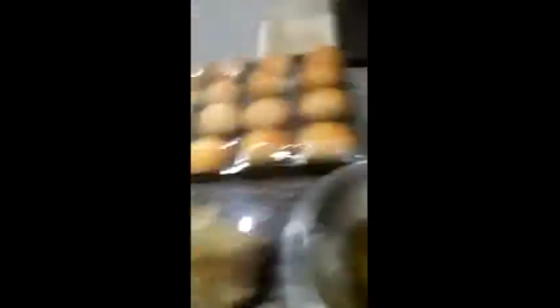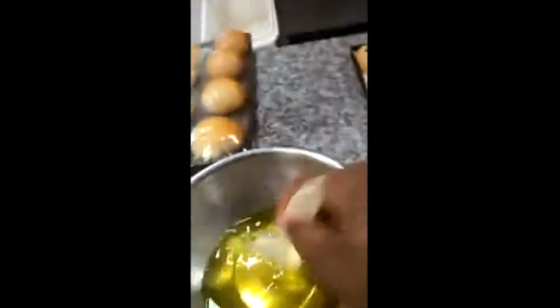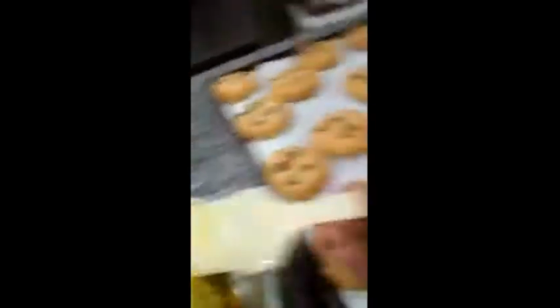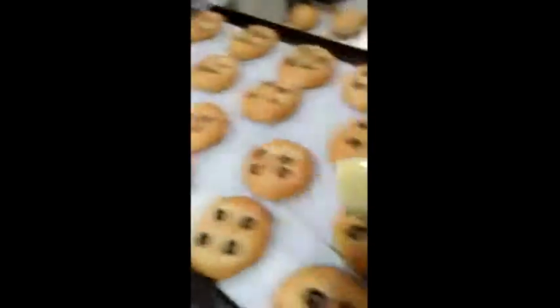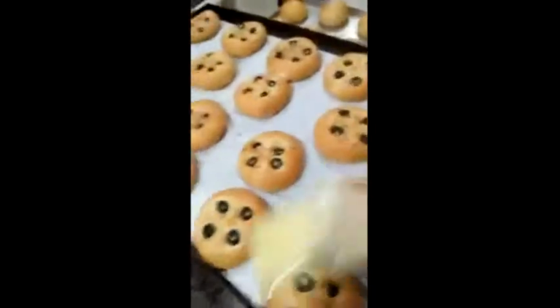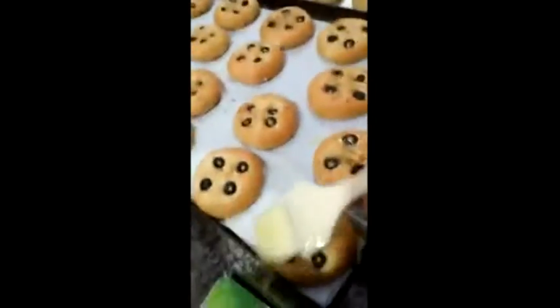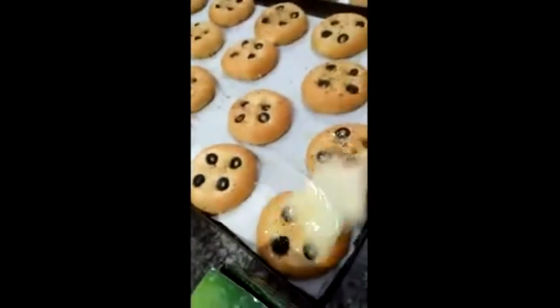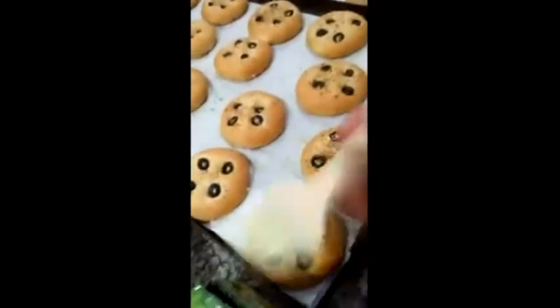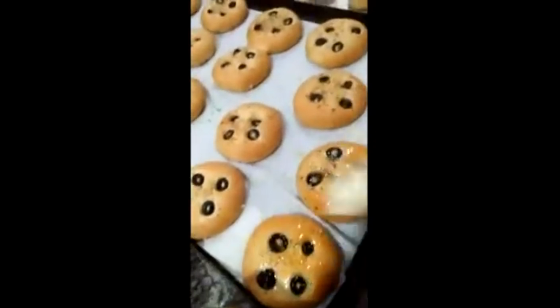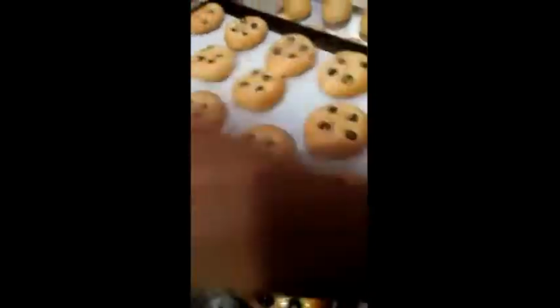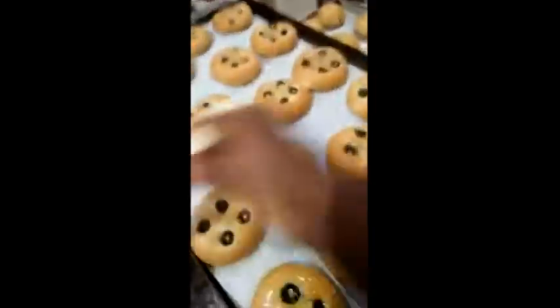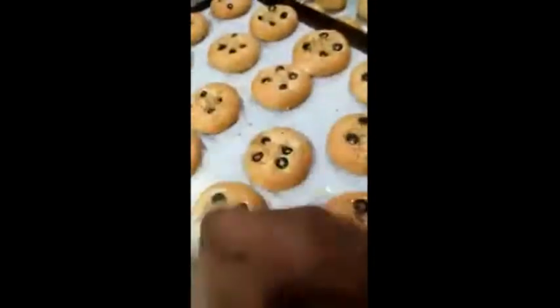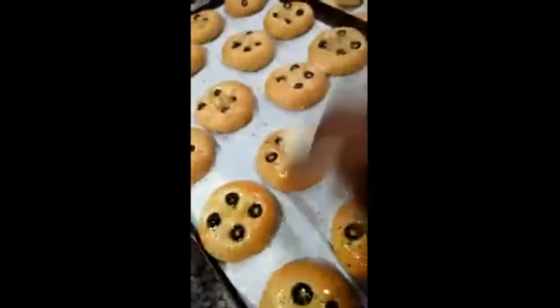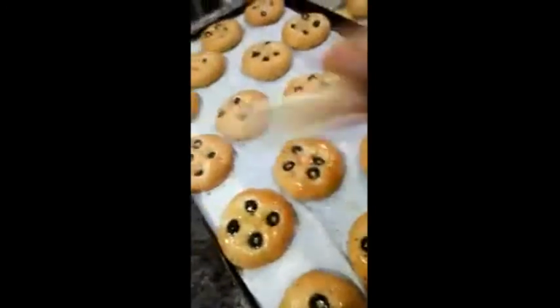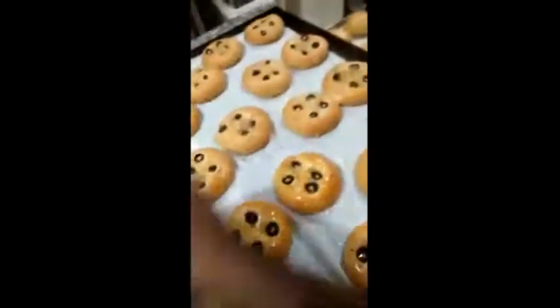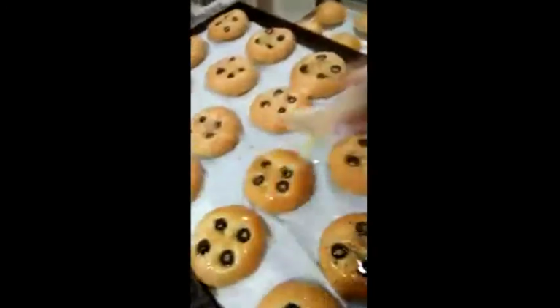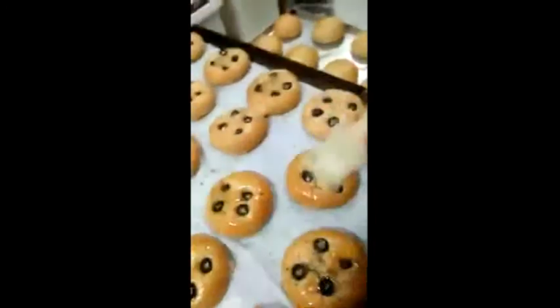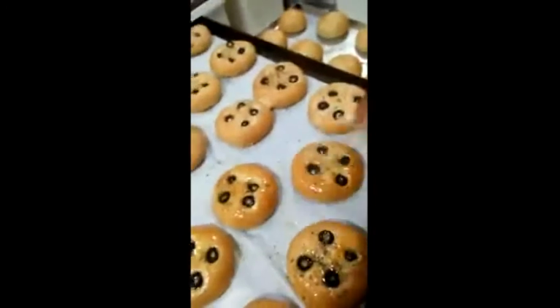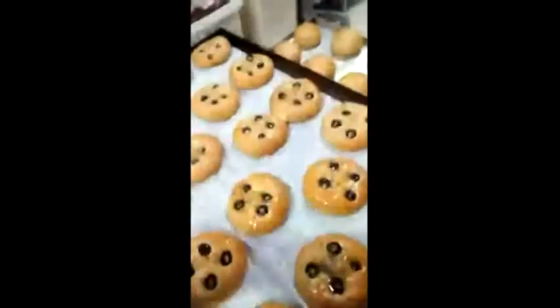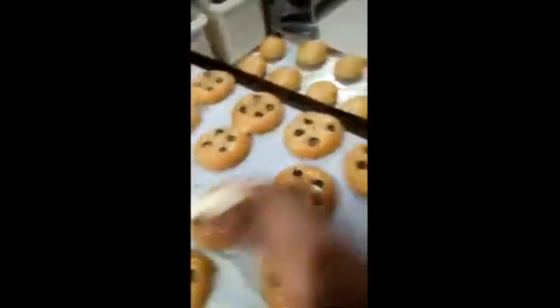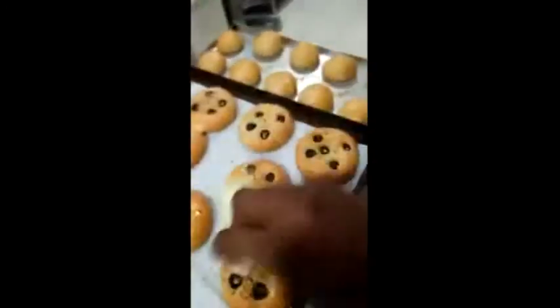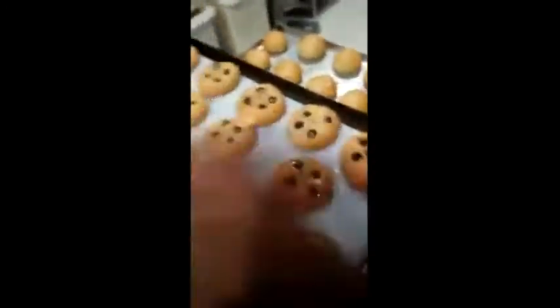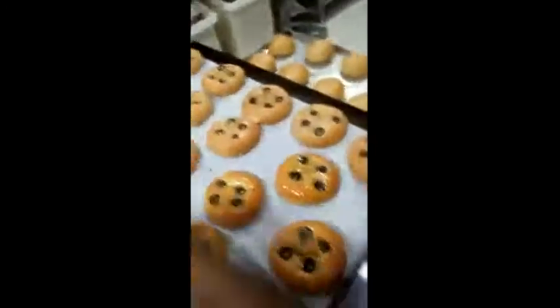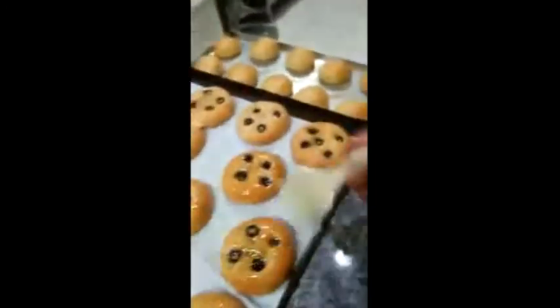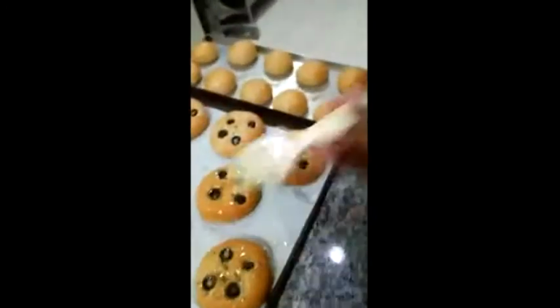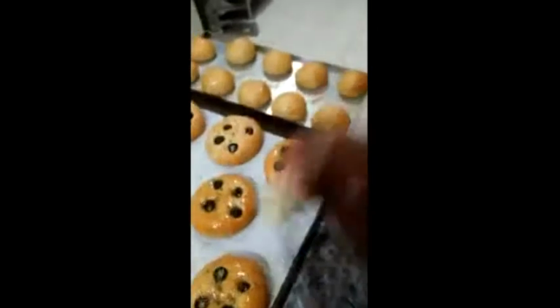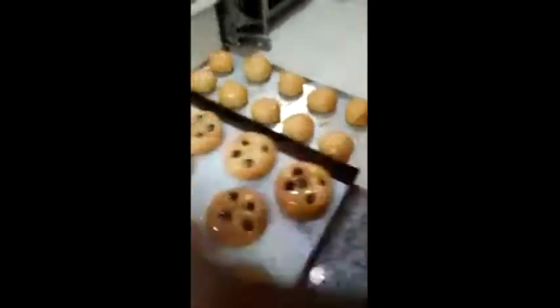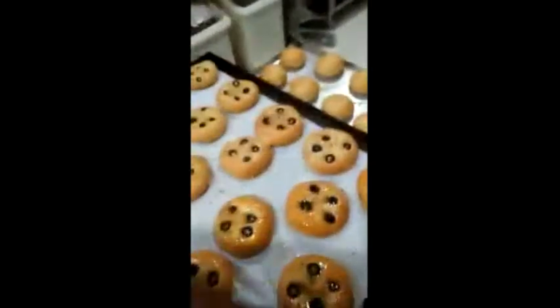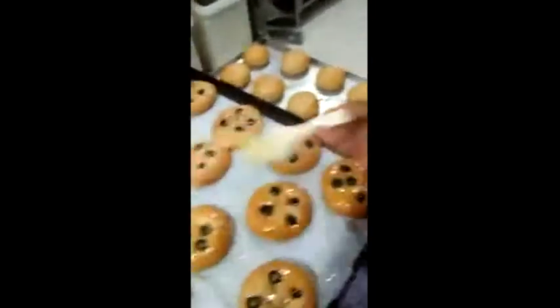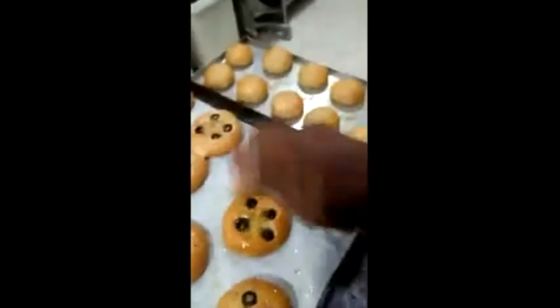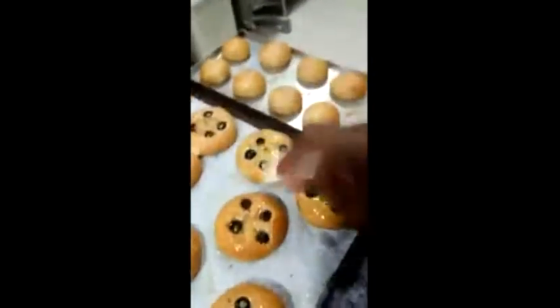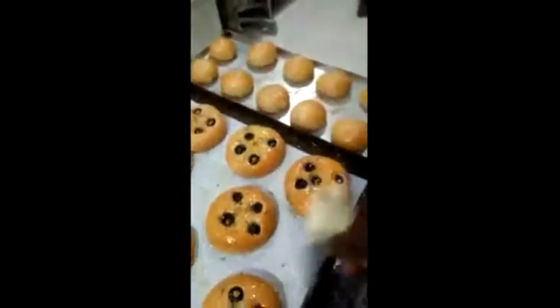Now let's get the putting of the sauce. The oil is good. It will taste like this.